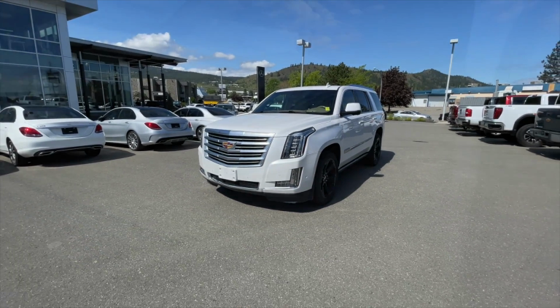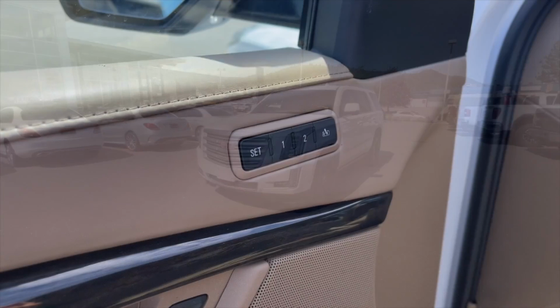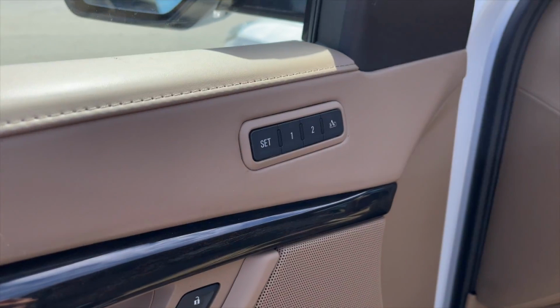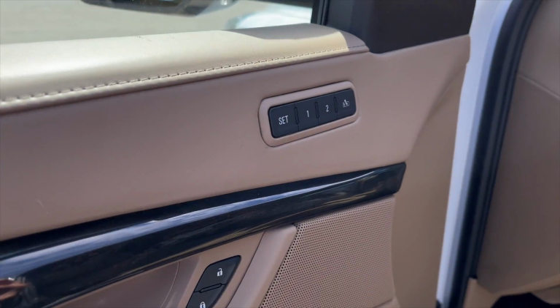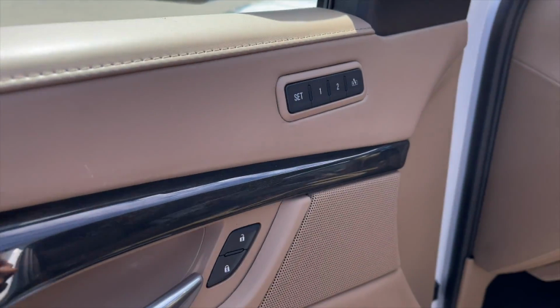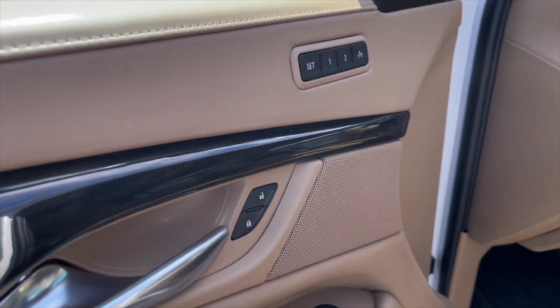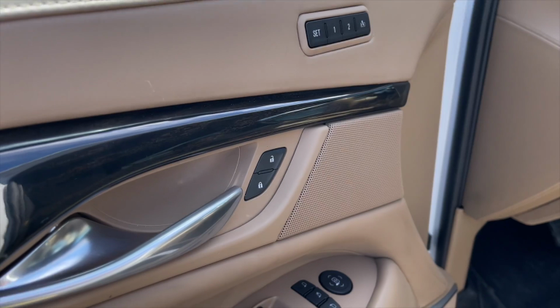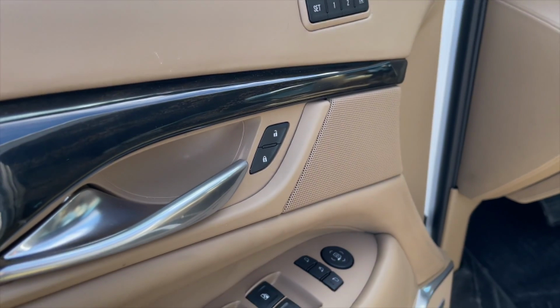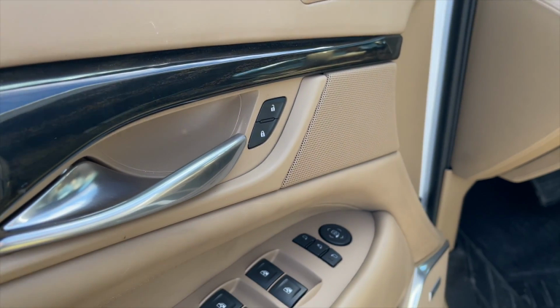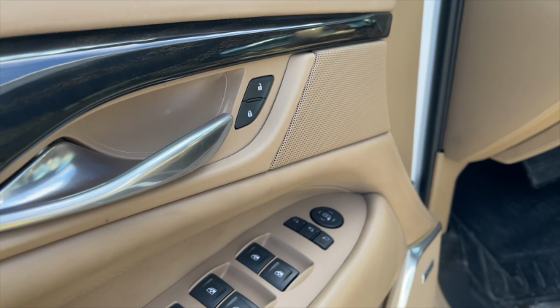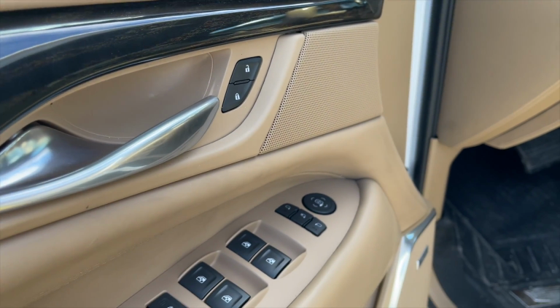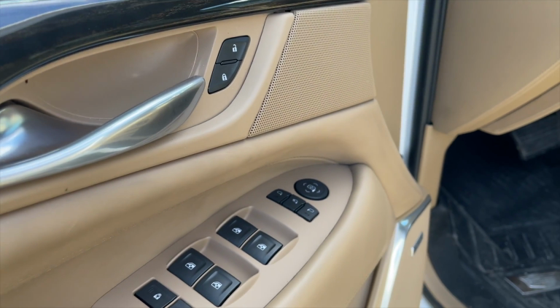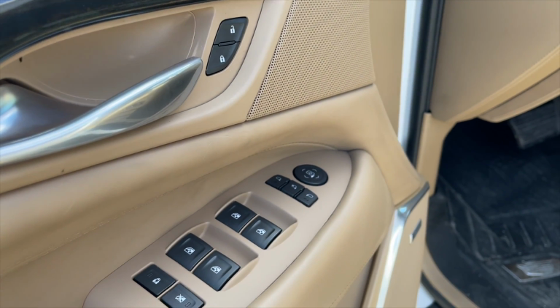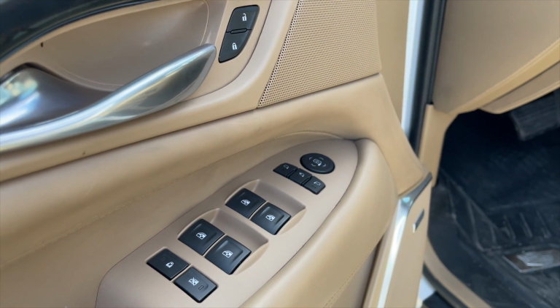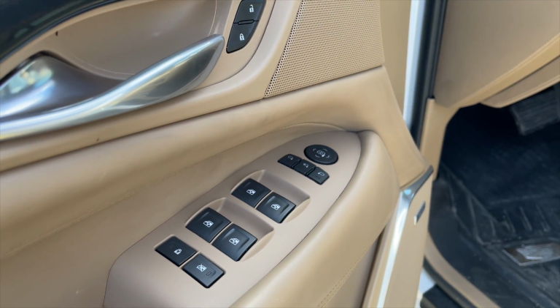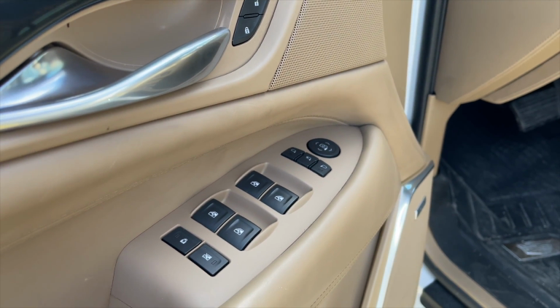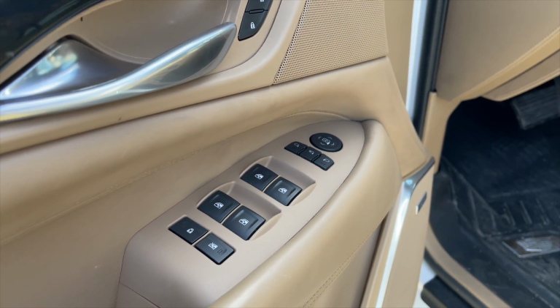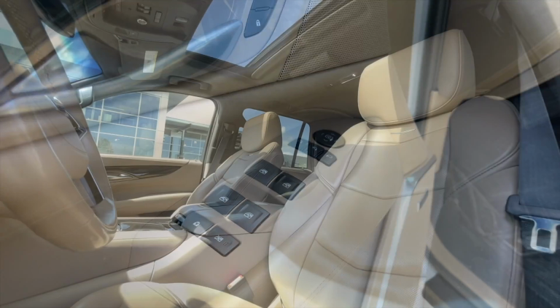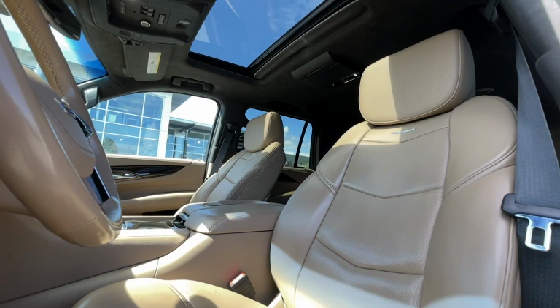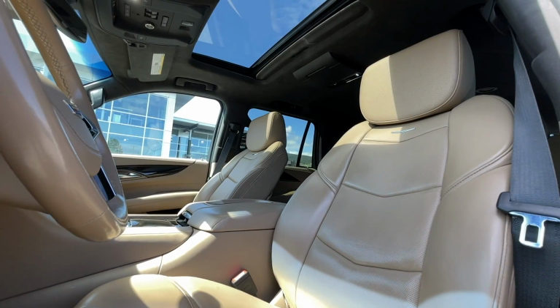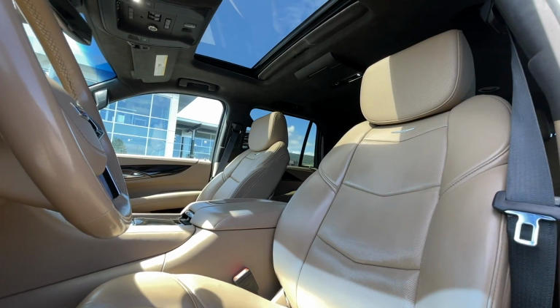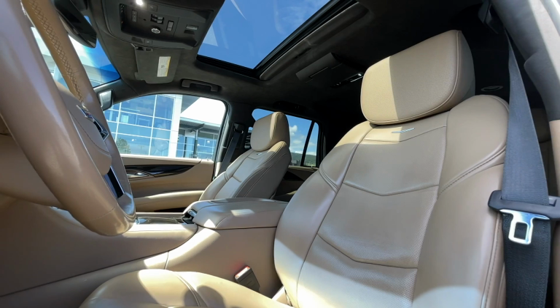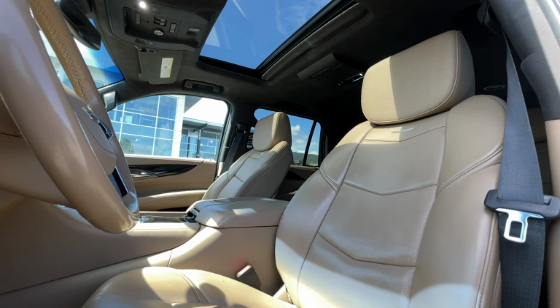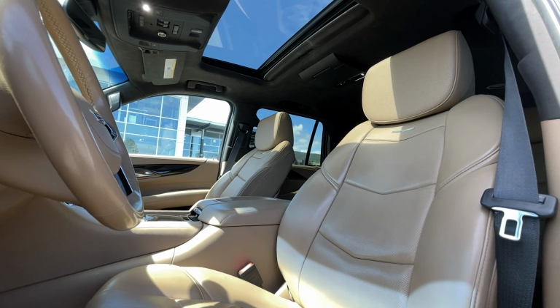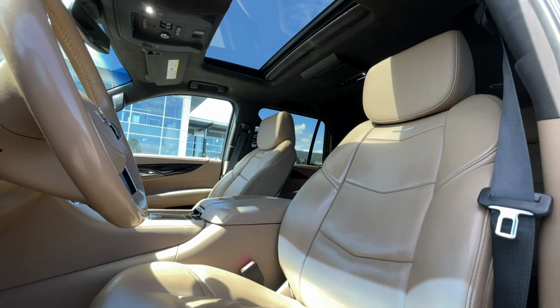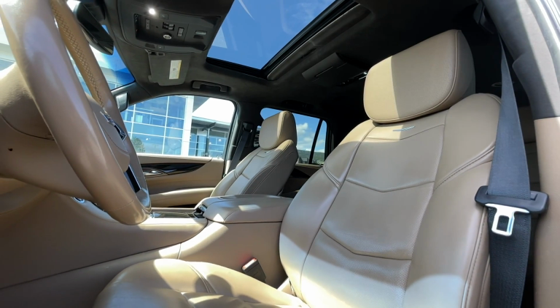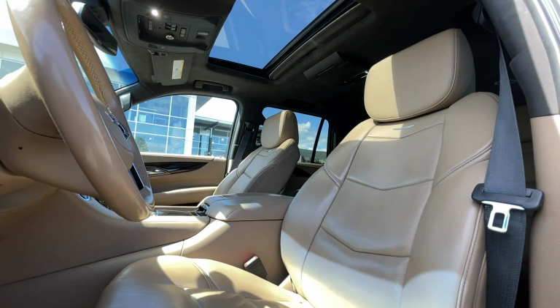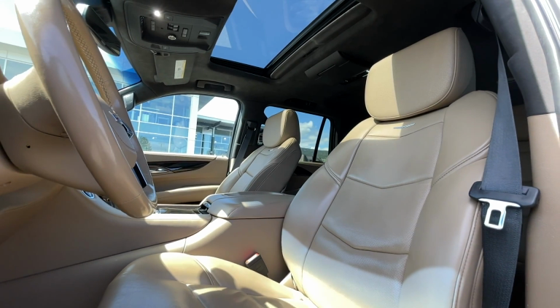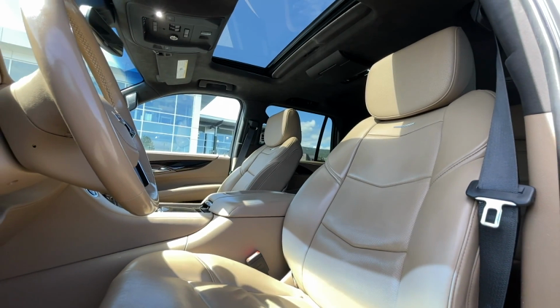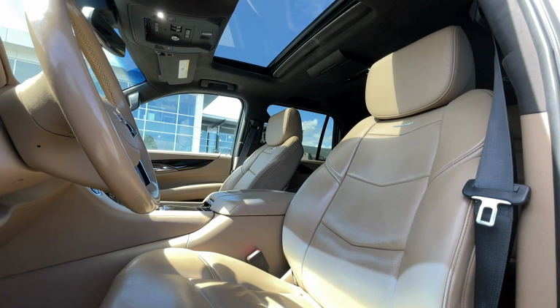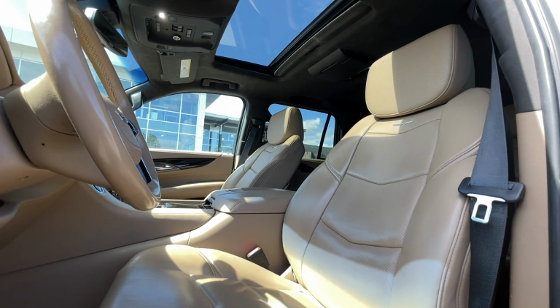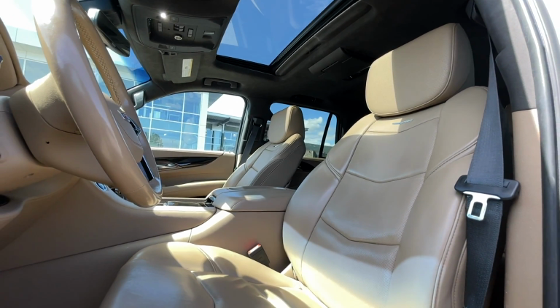For your power interior accessories, you get memory driver seat settings, power locks, power mirrors, power folding mirrors, and power windows. For your interior, this is a seven-passenger vehicle with maple sugar brown leather interior seating.